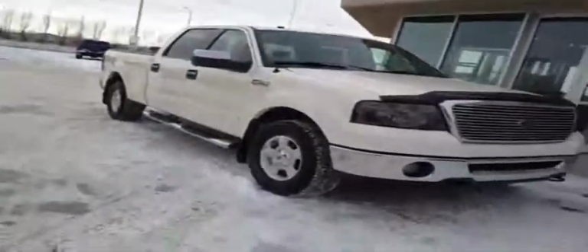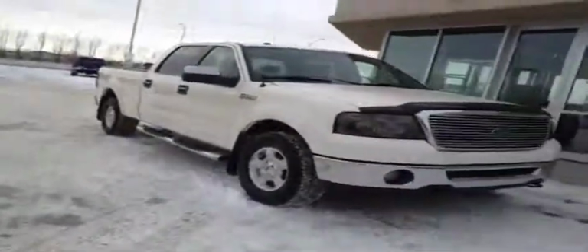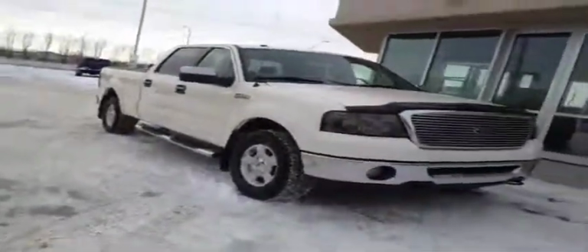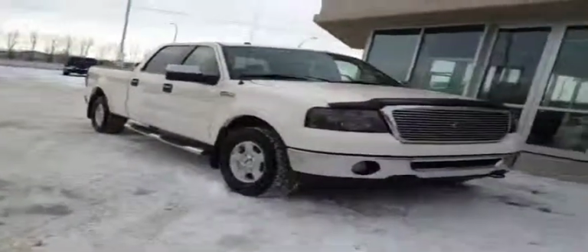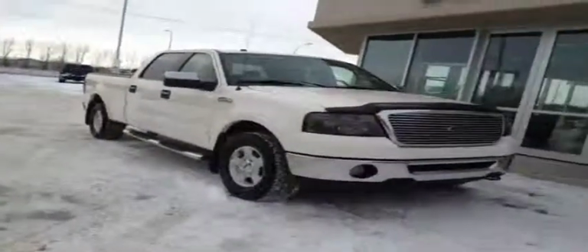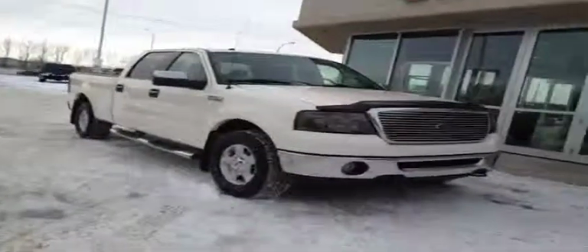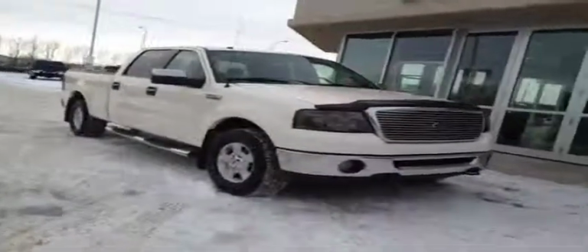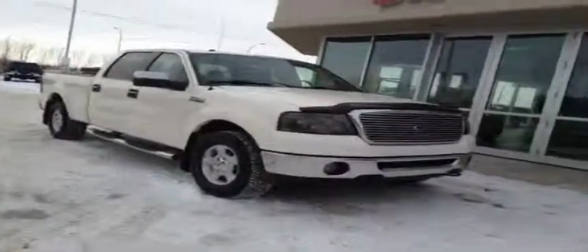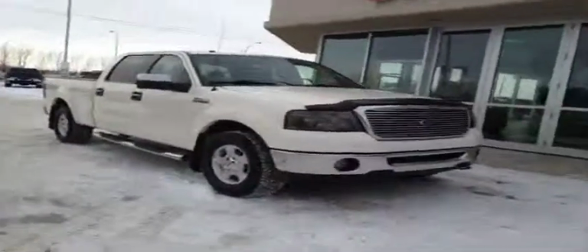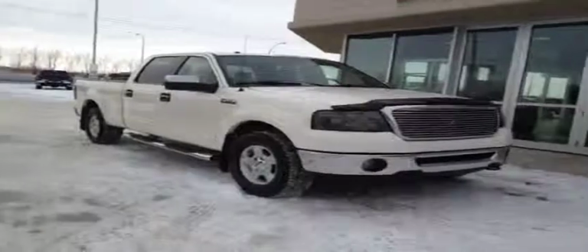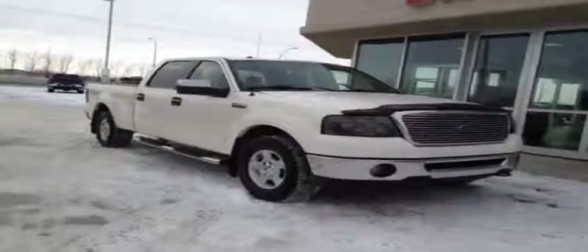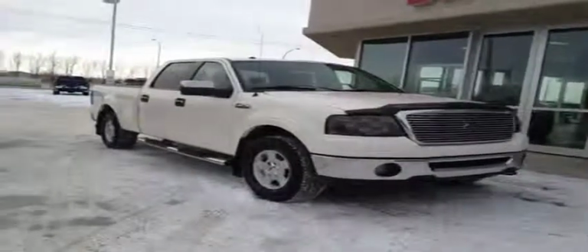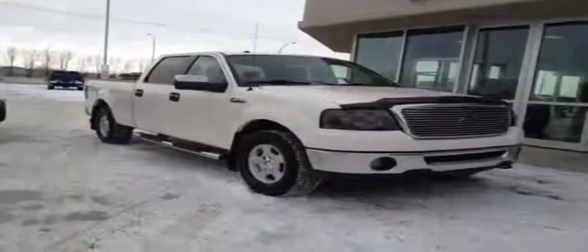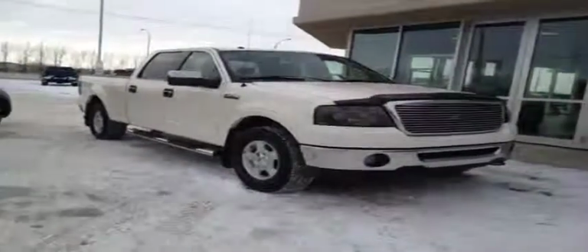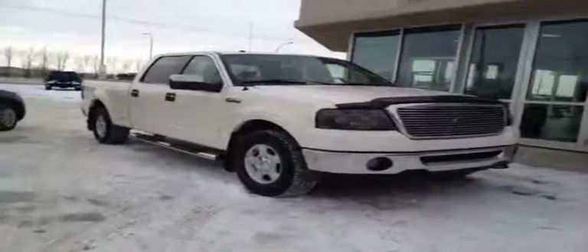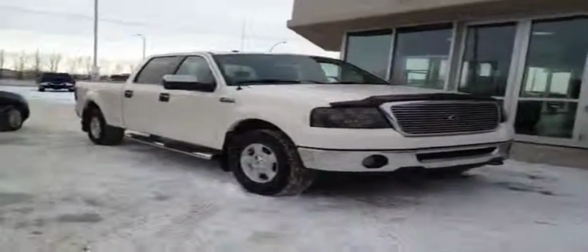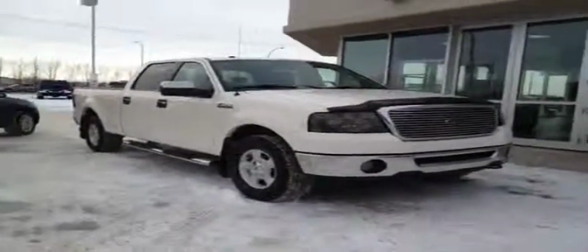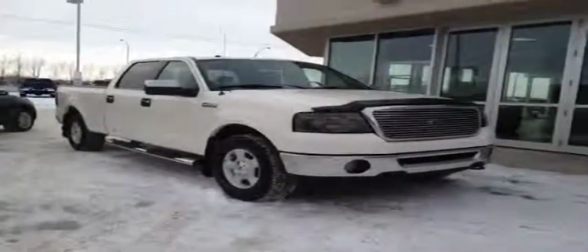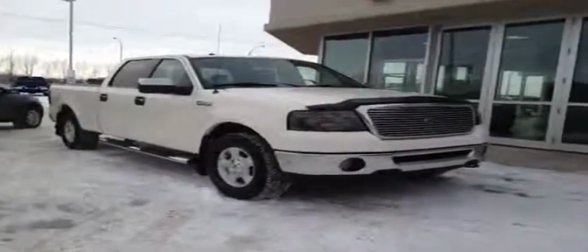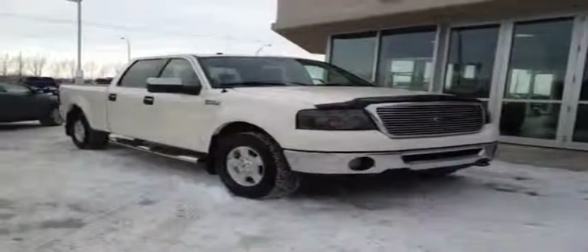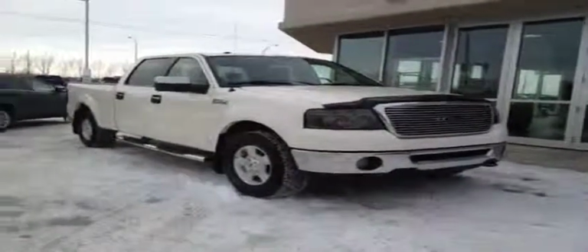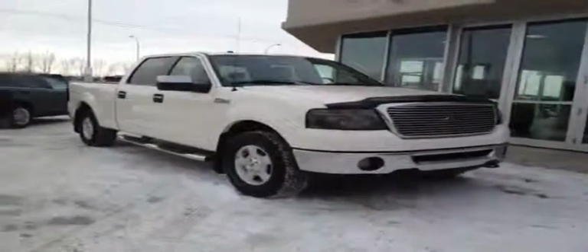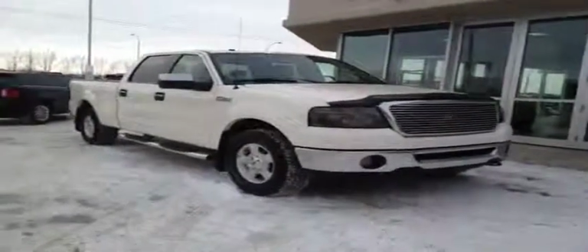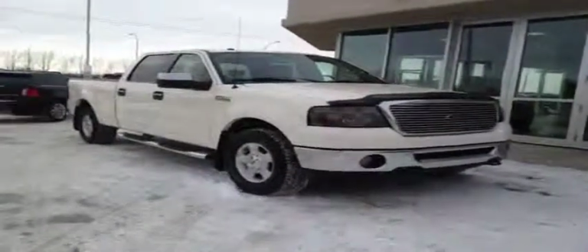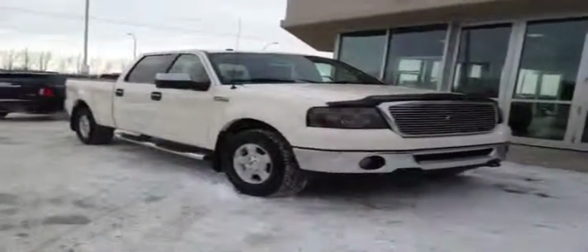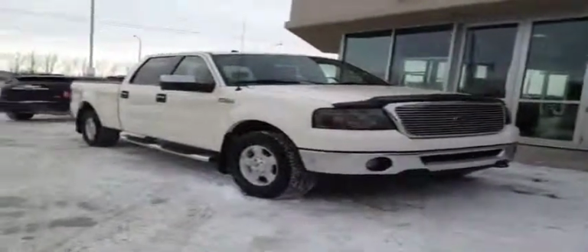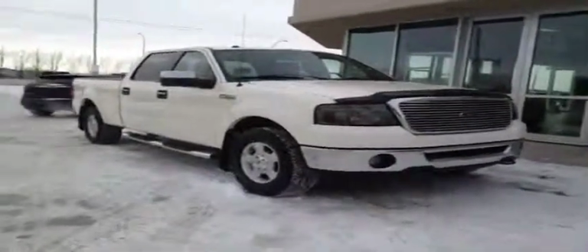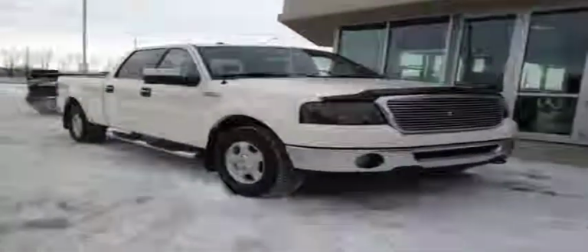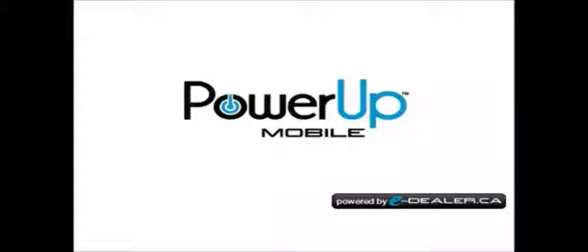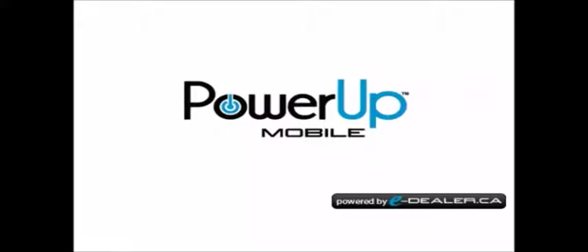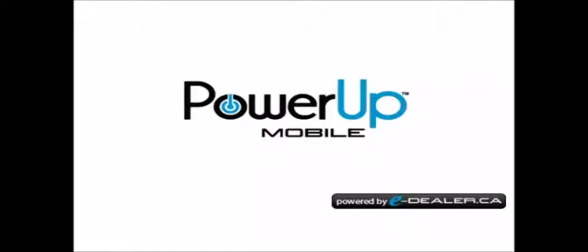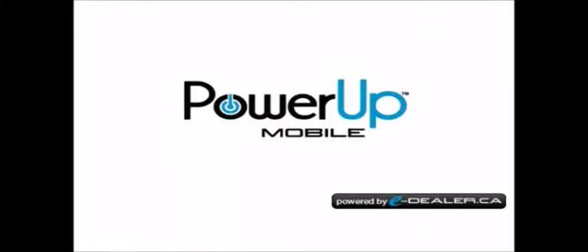Once again, this is our 2008 Ford F-150 Lariat. Come on down to Davis GMC and check it out while it's still here.